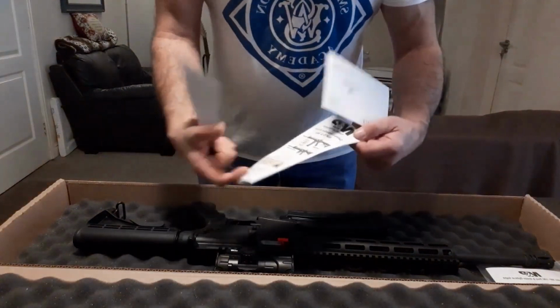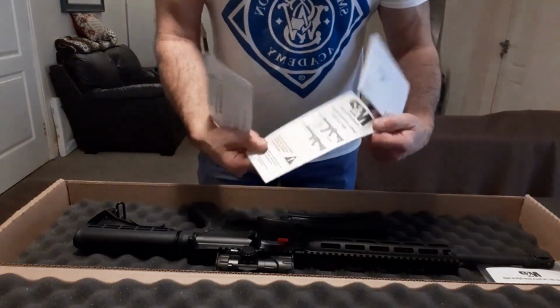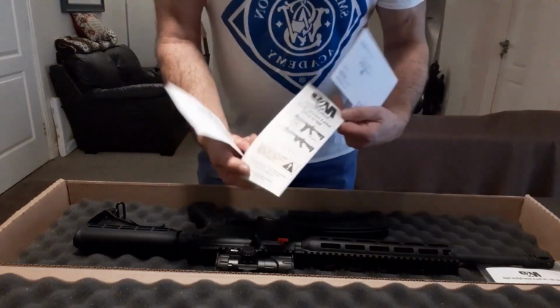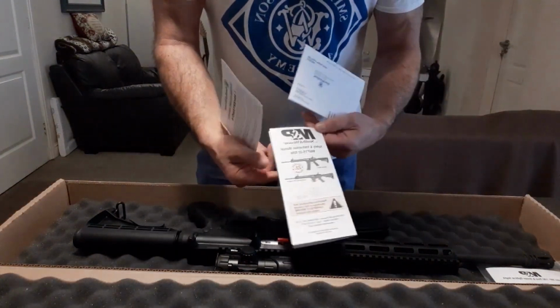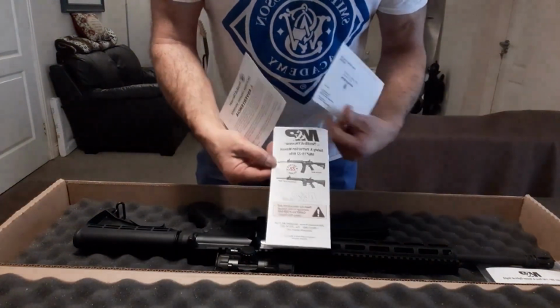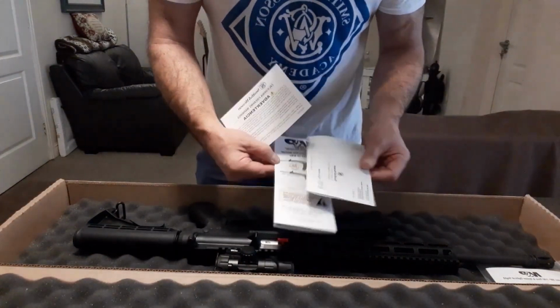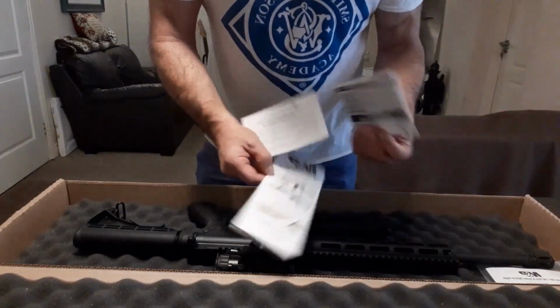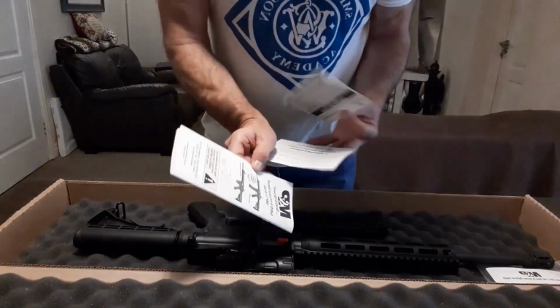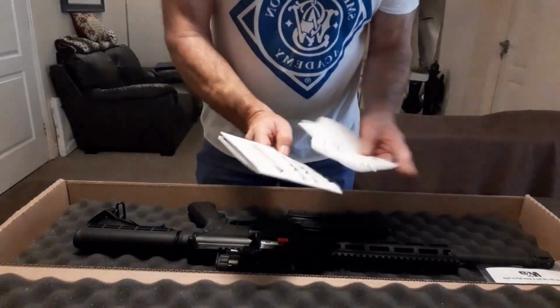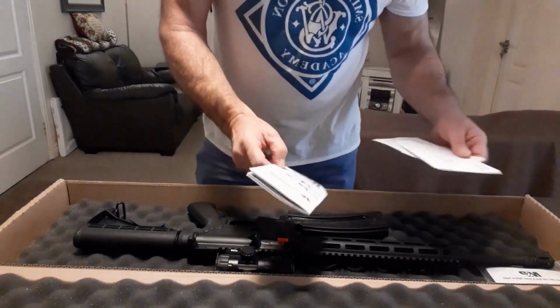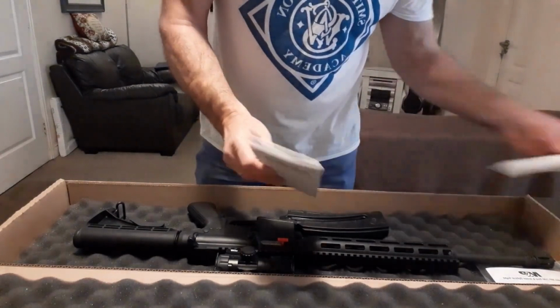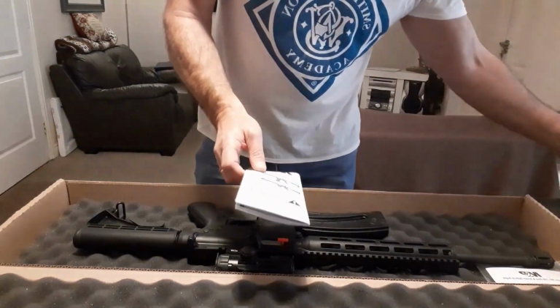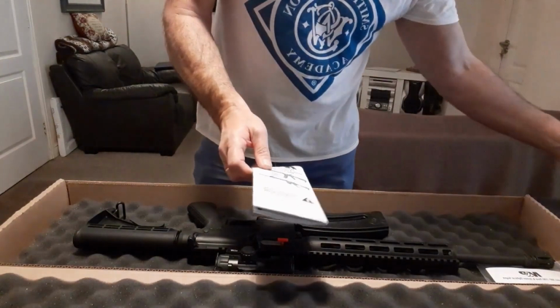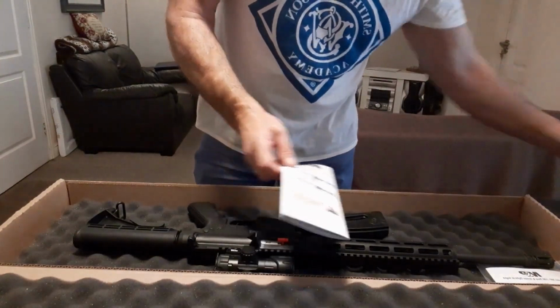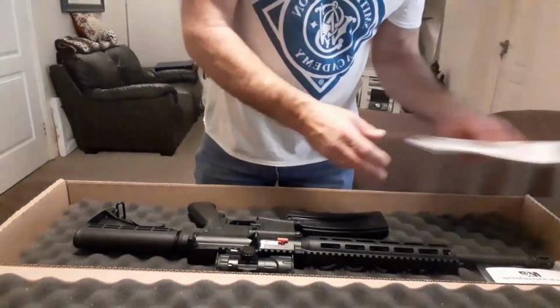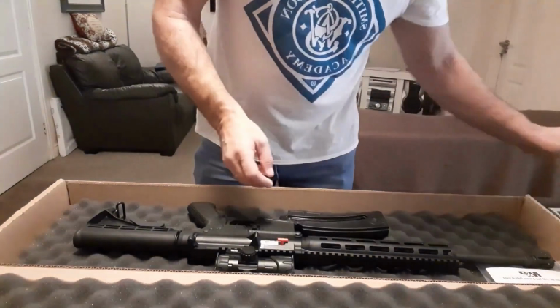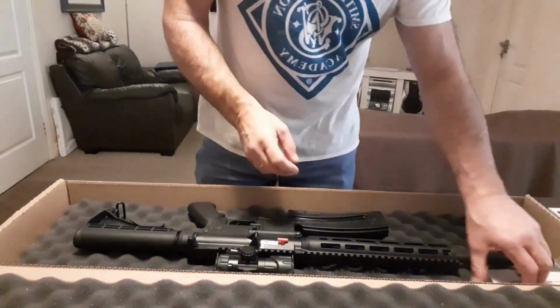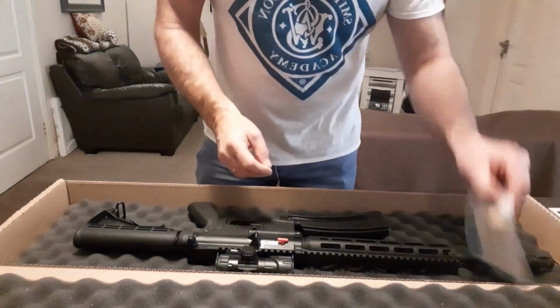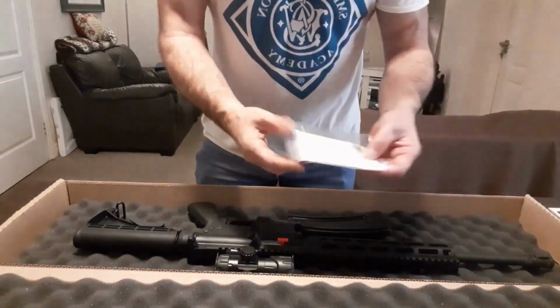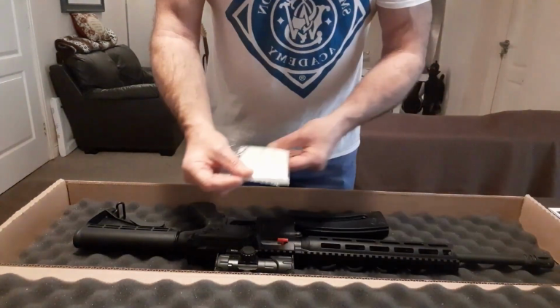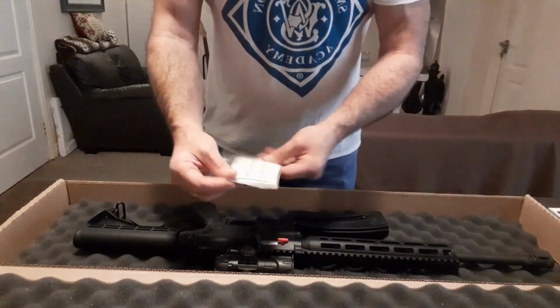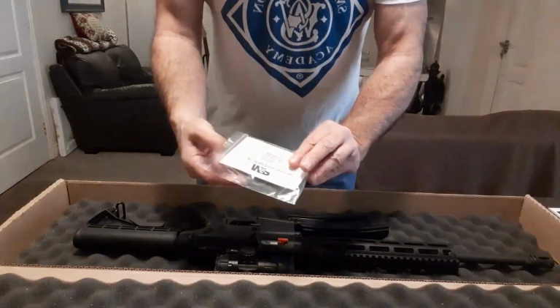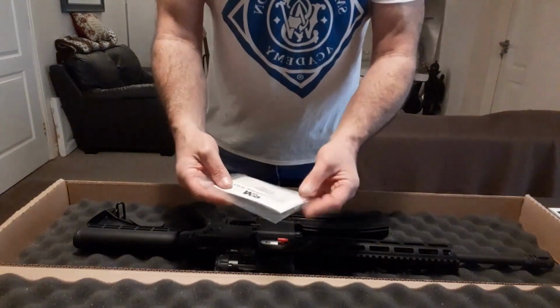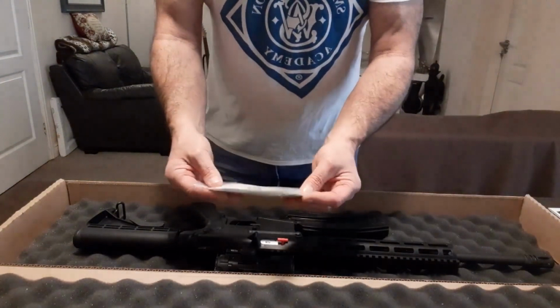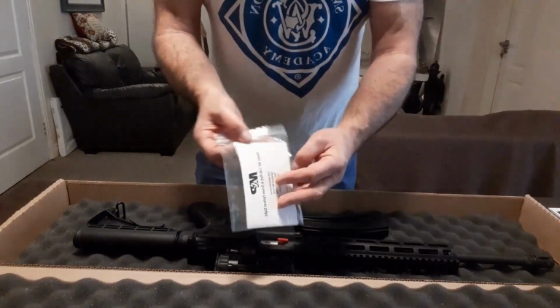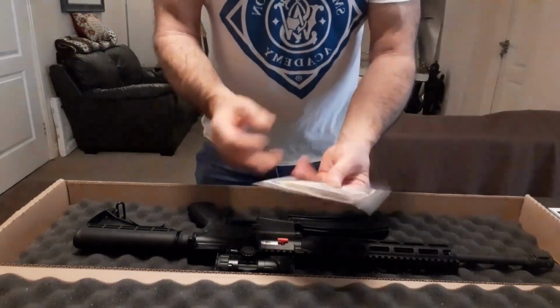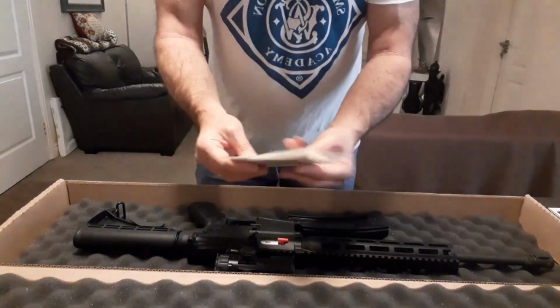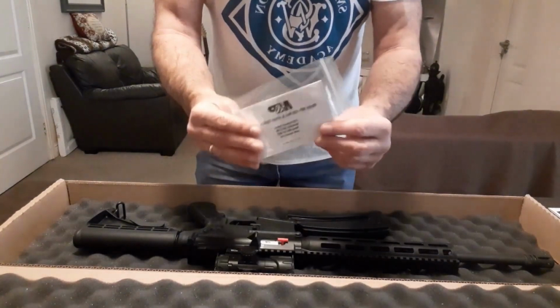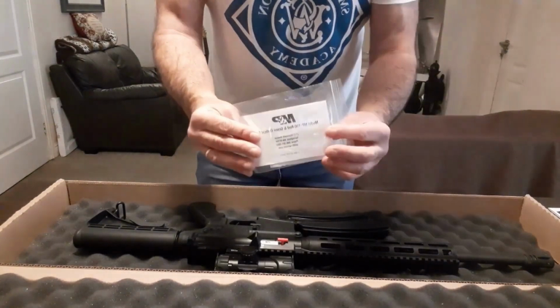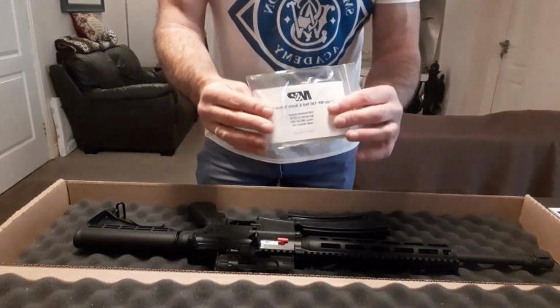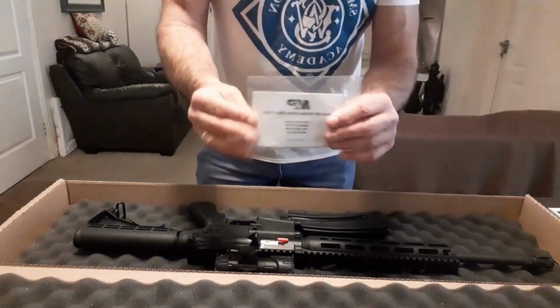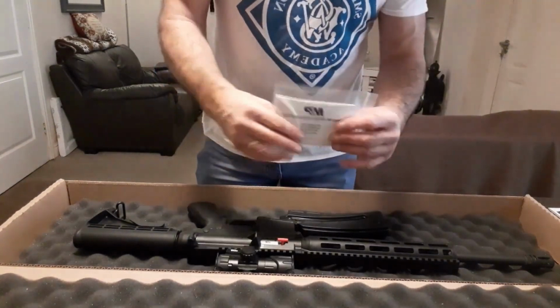There's paperwork, a manual, the warranty card, and also the red and green dot sight instructions.